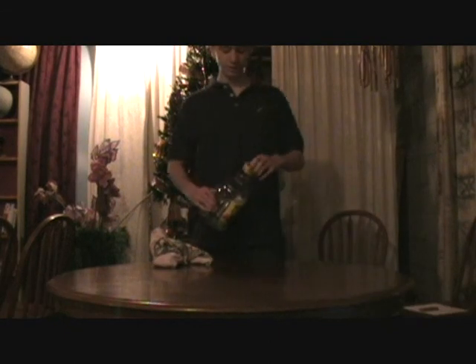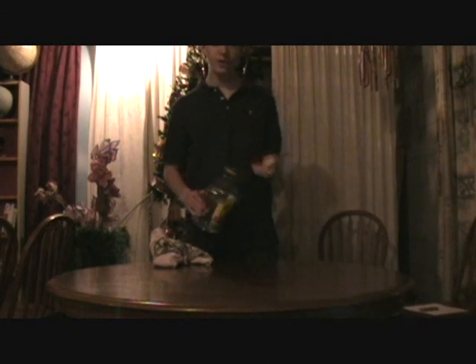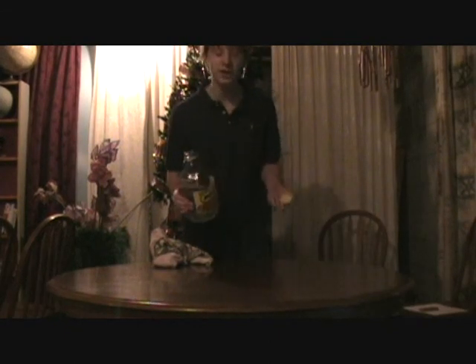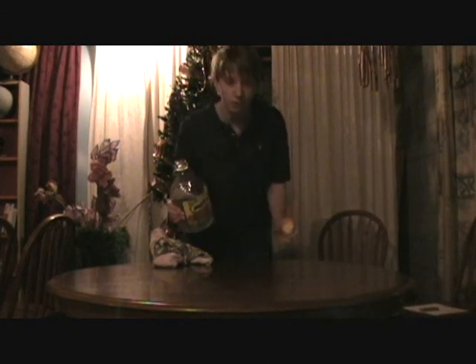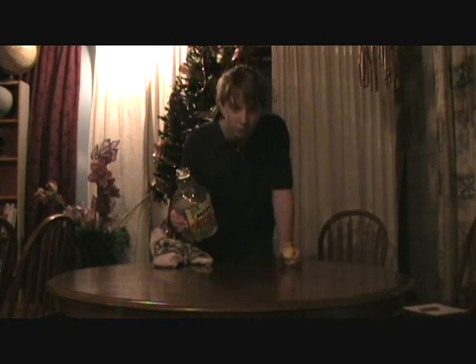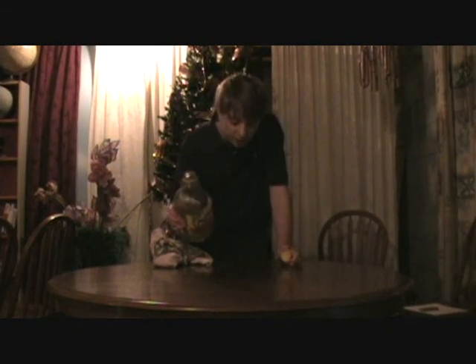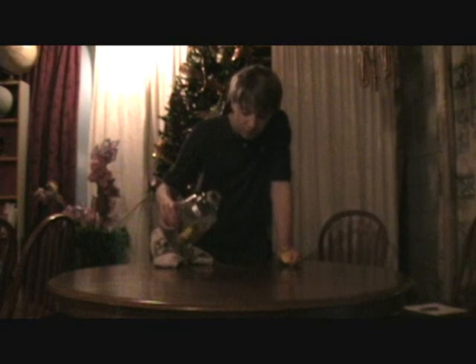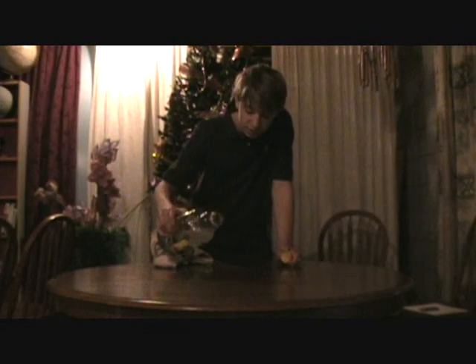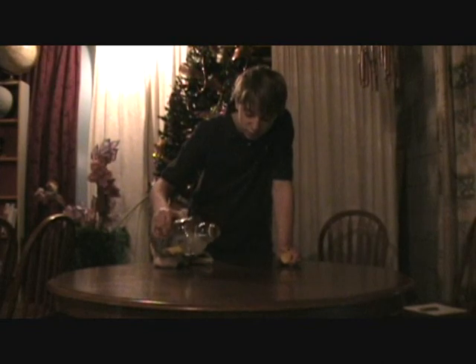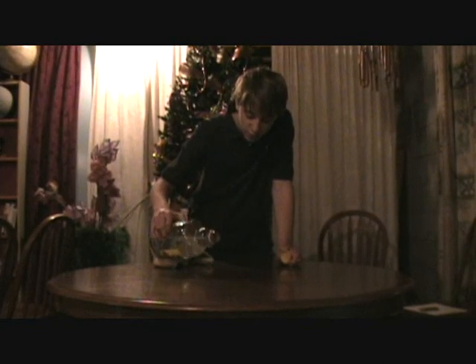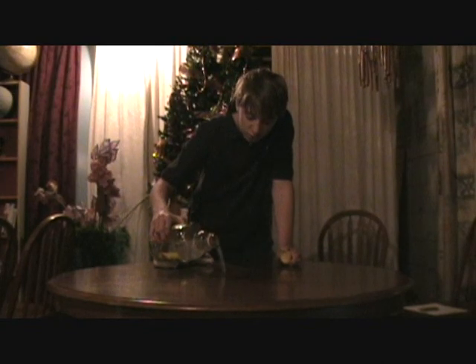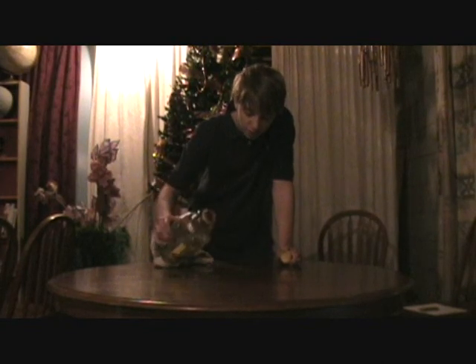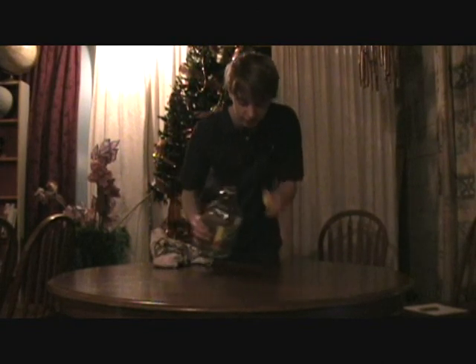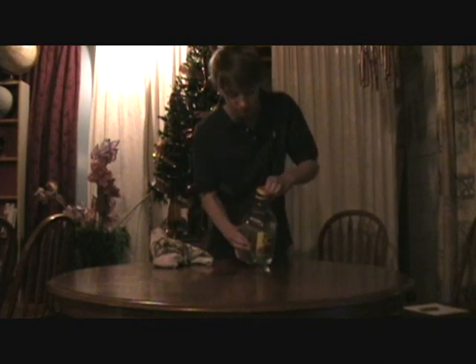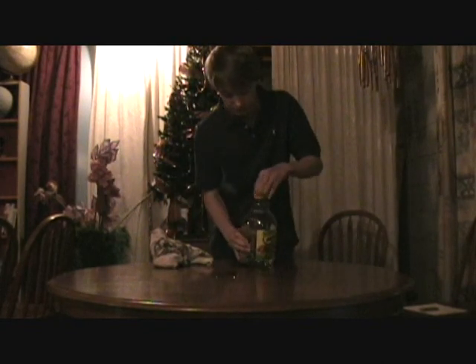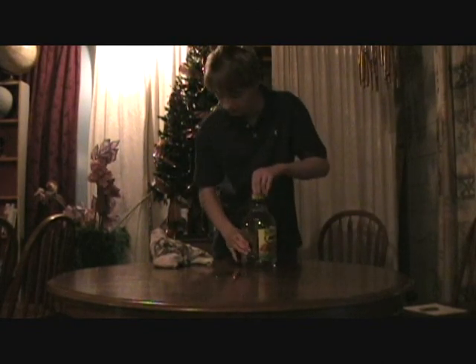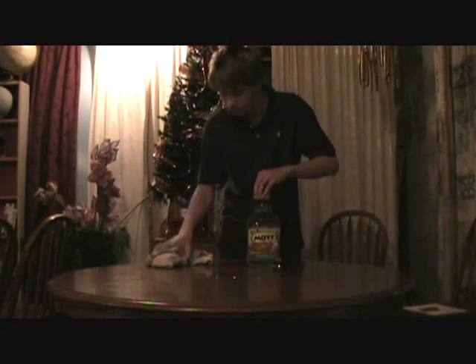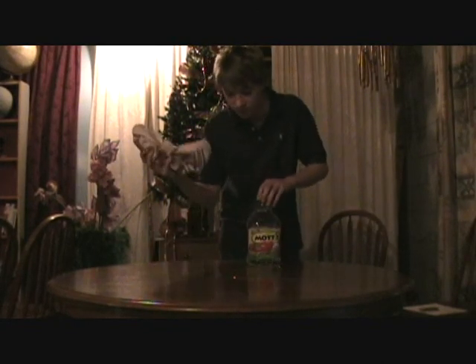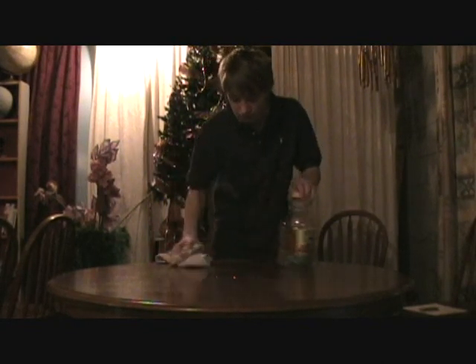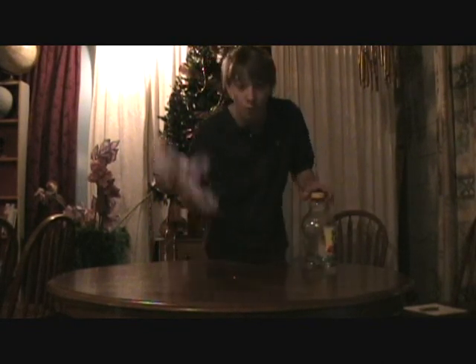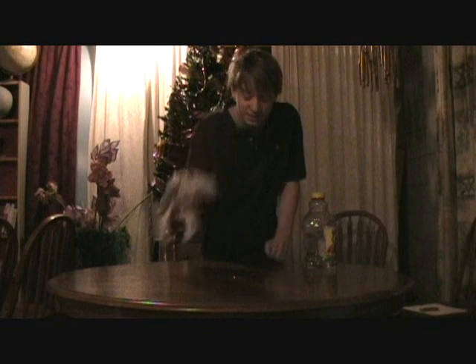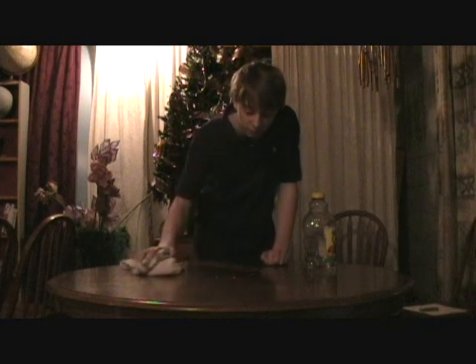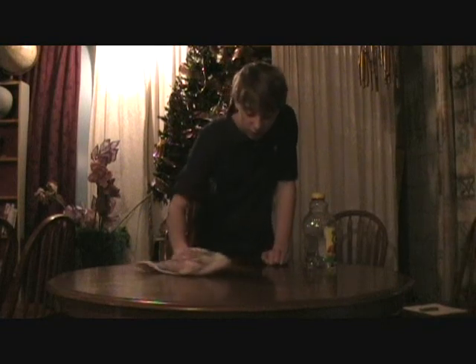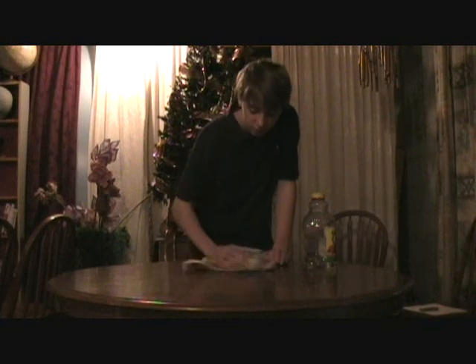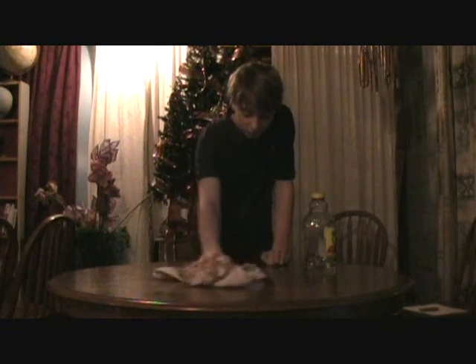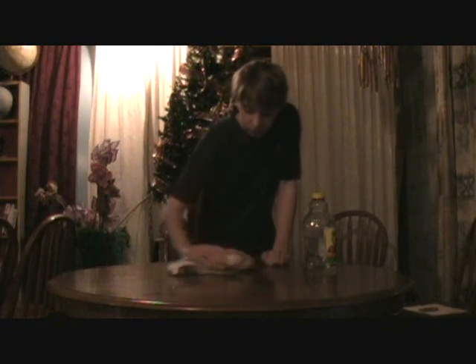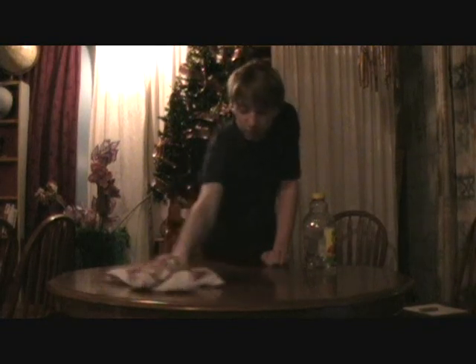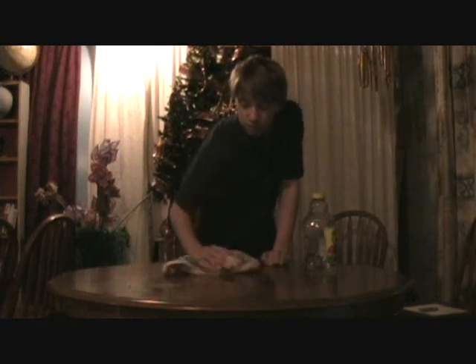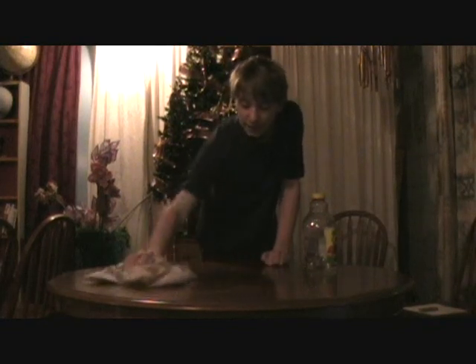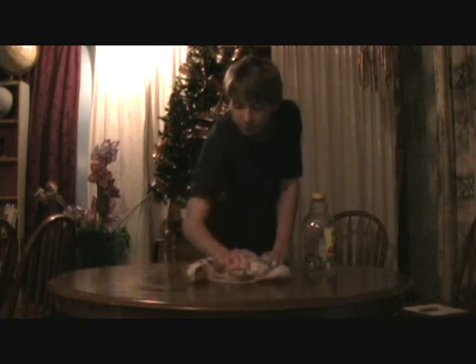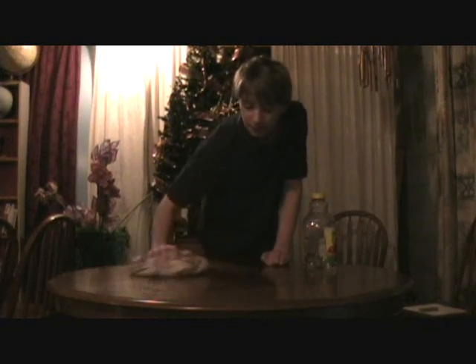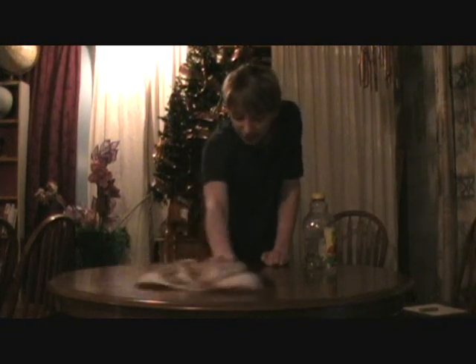Now, a regular towel doesn't look wet. This looks wet or dry. Check this out. Here's the ShamWow, the Hawaiian style one. Look at that. Pick that up.